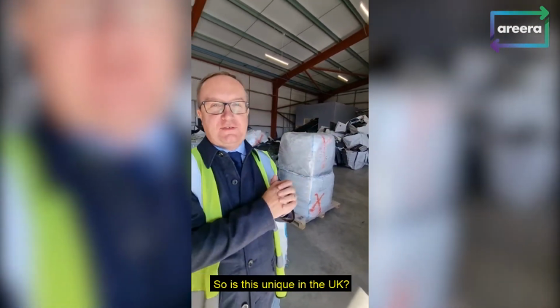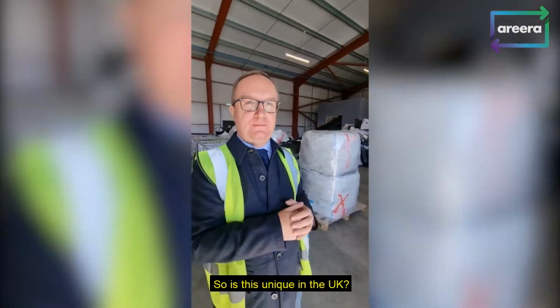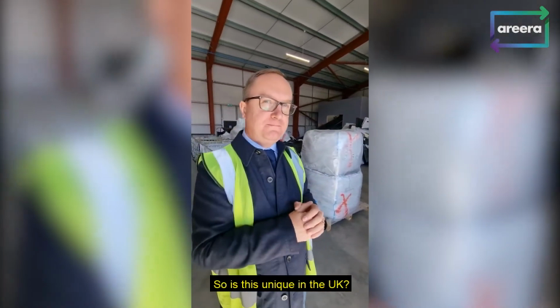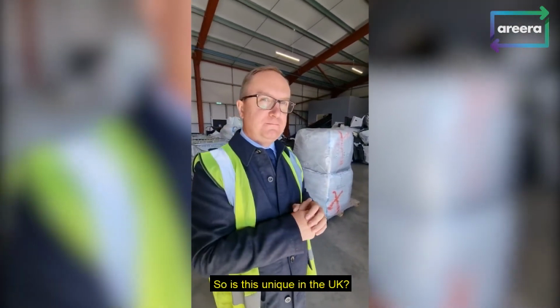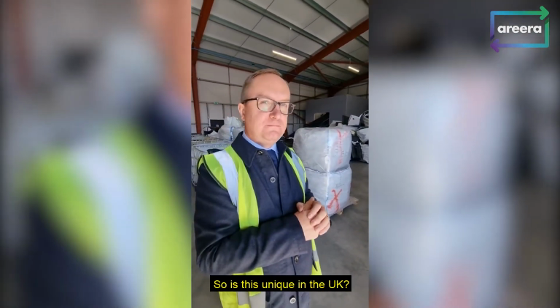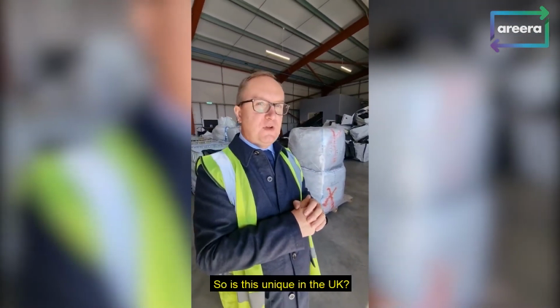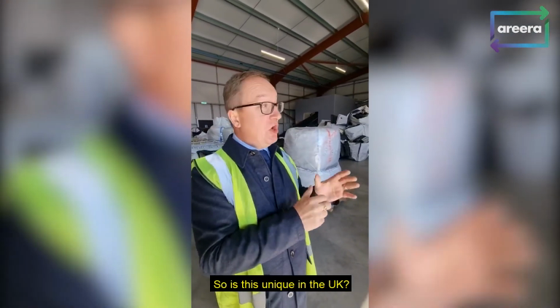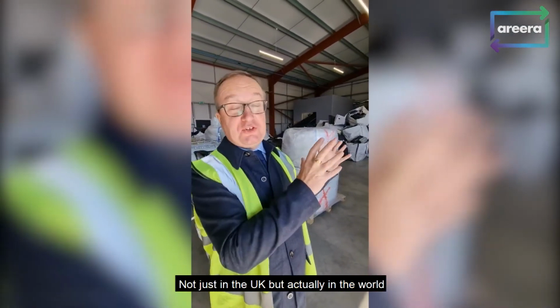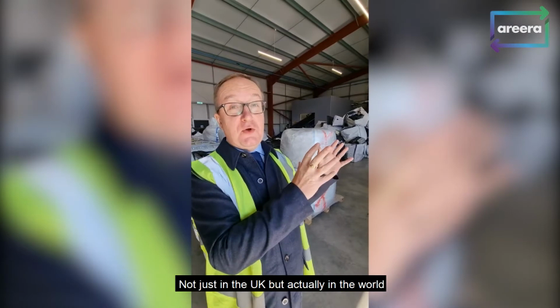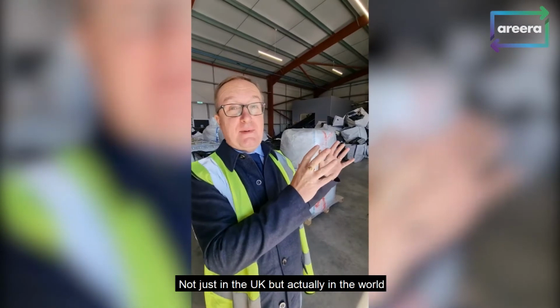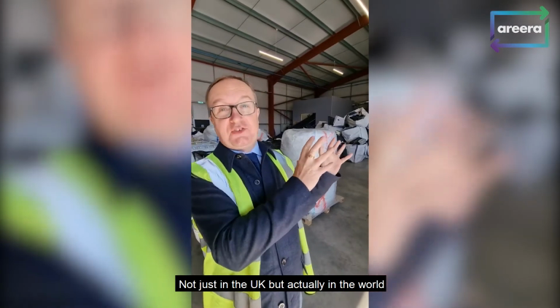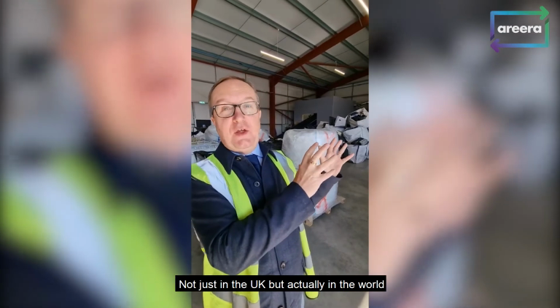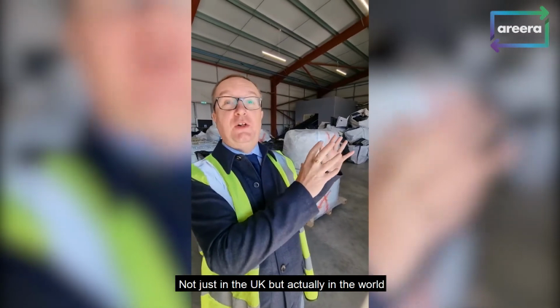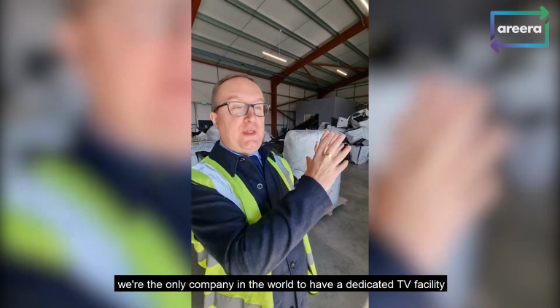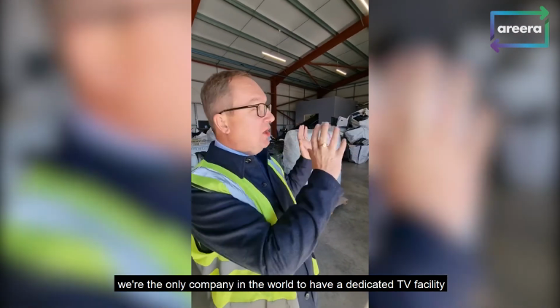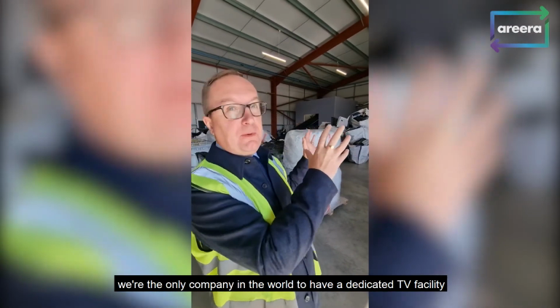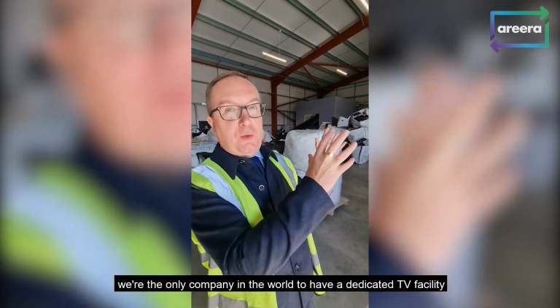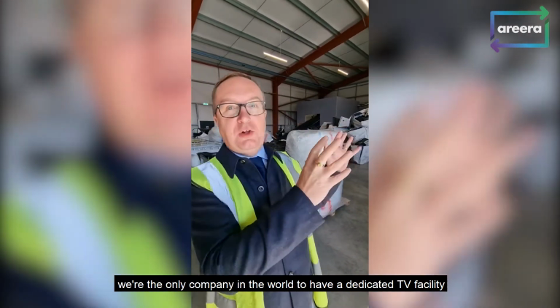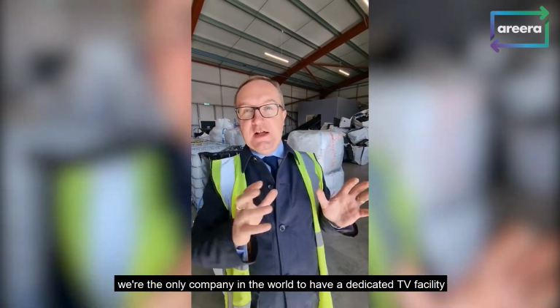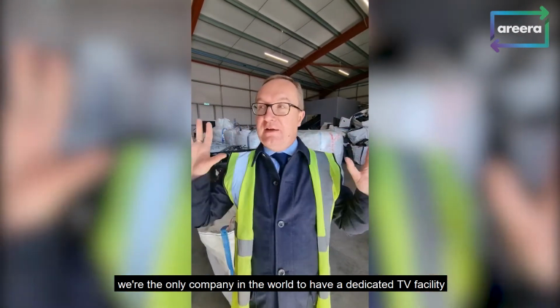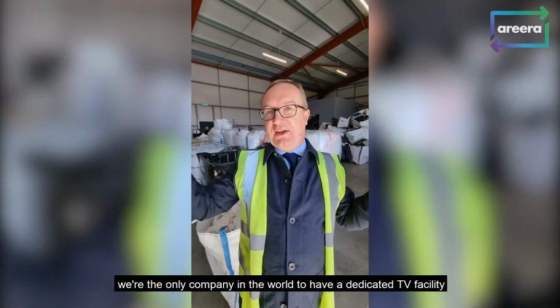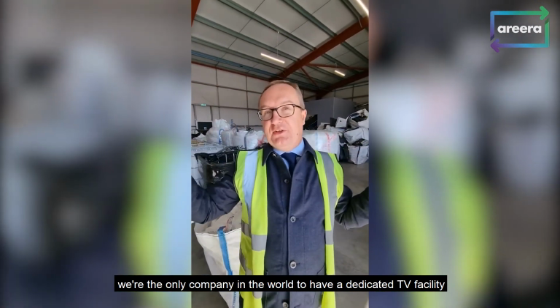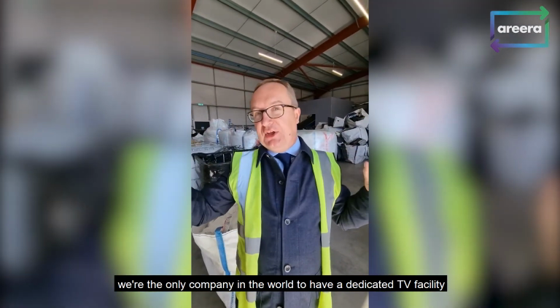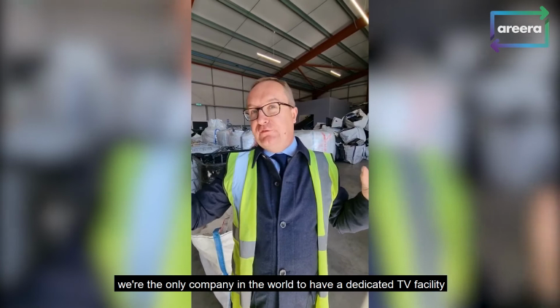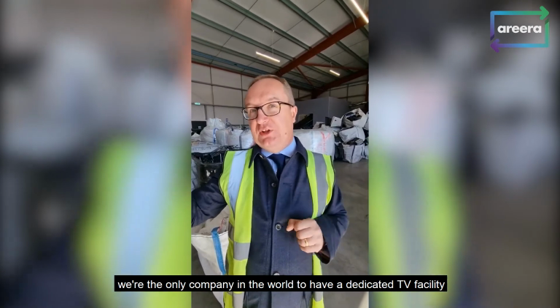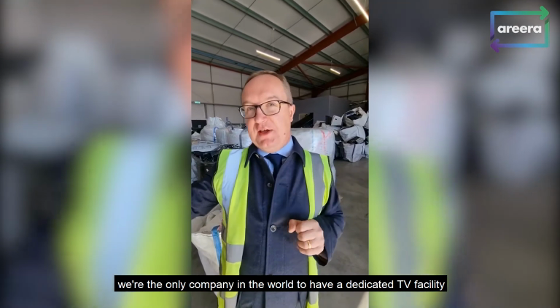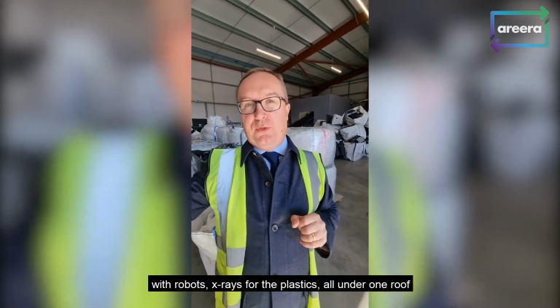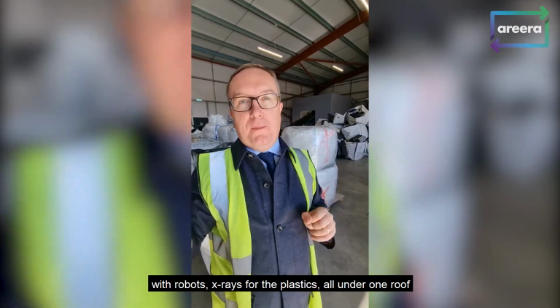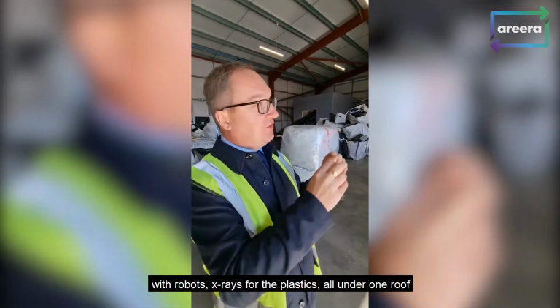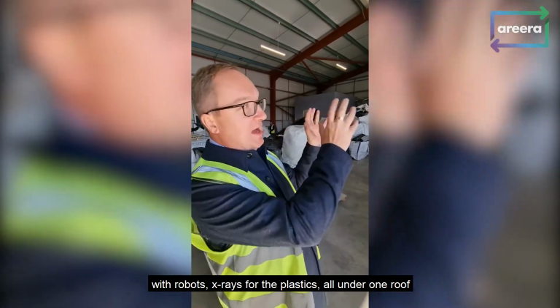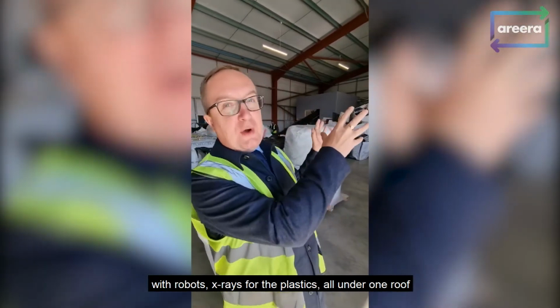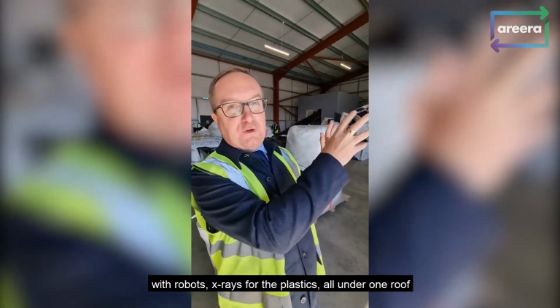So is this unique in the UK? Not just in the UK, but actually in the world — we're the only company in the world to have a dedicated TV facility with x-ray separation.